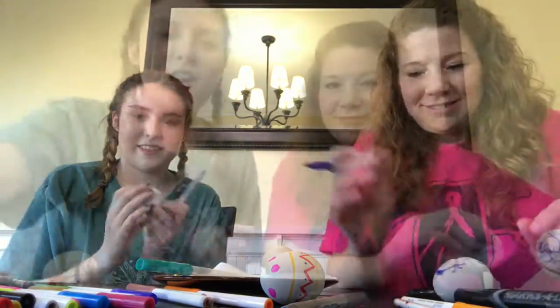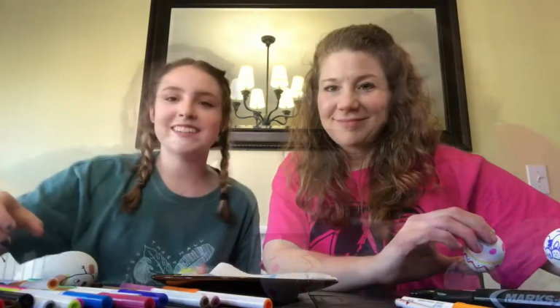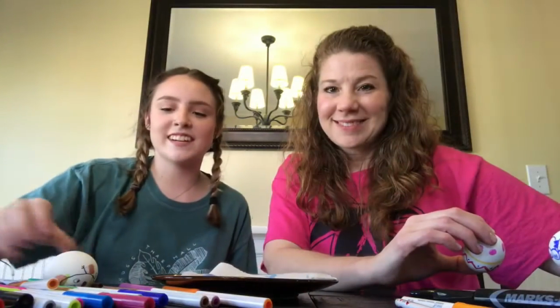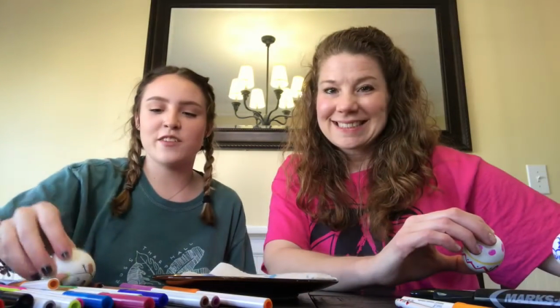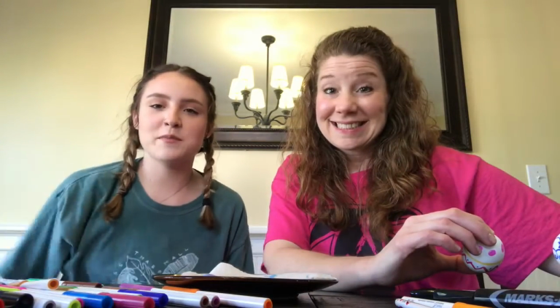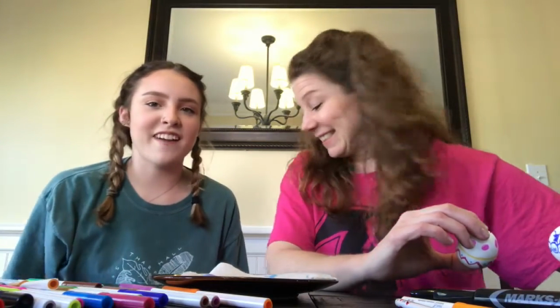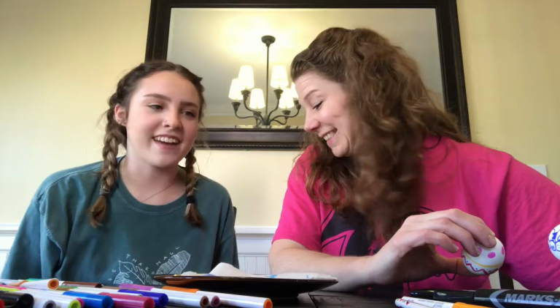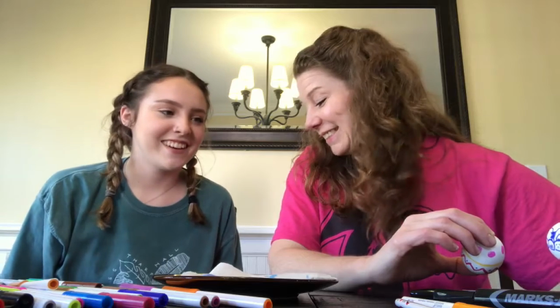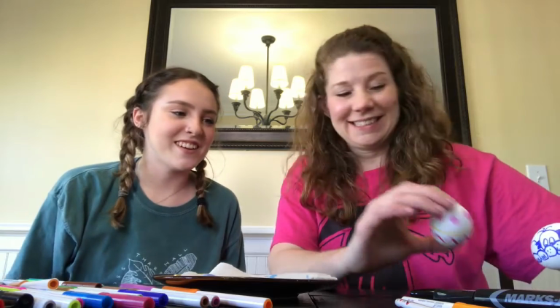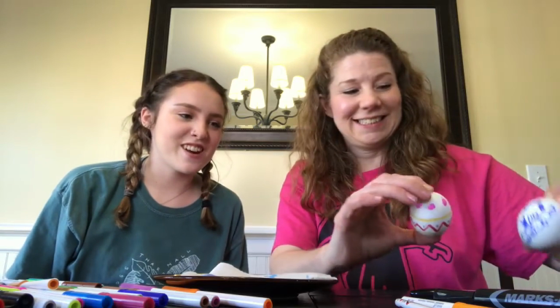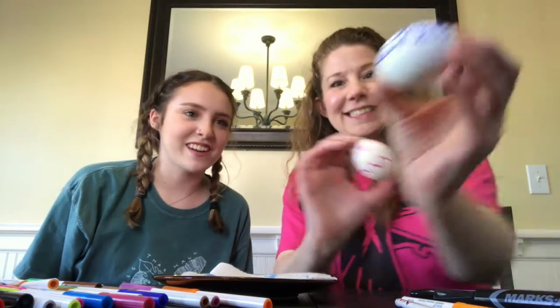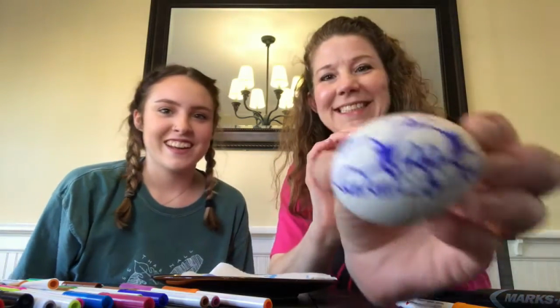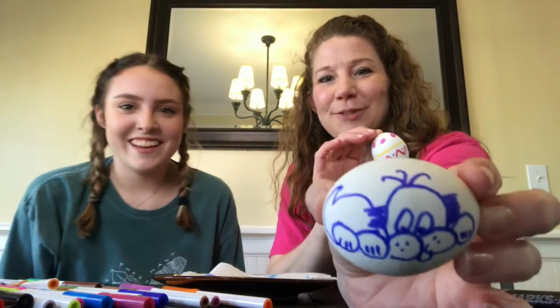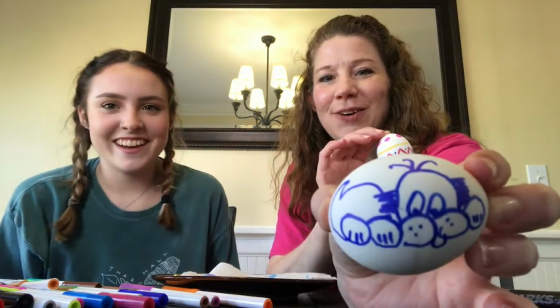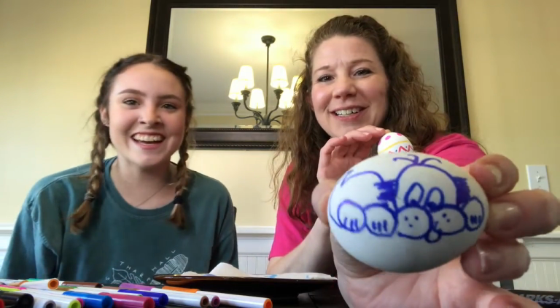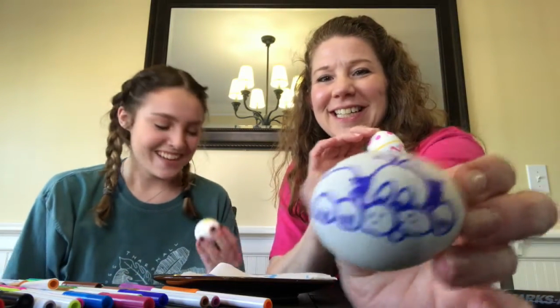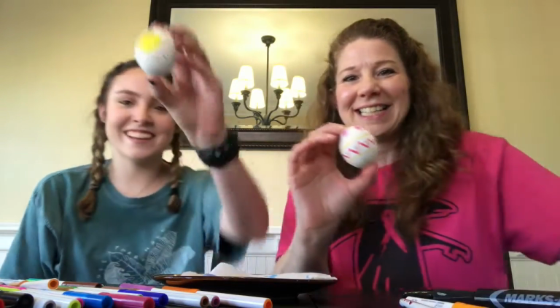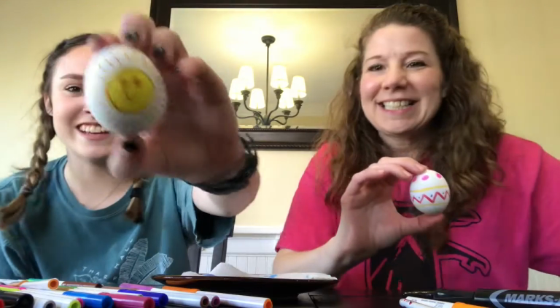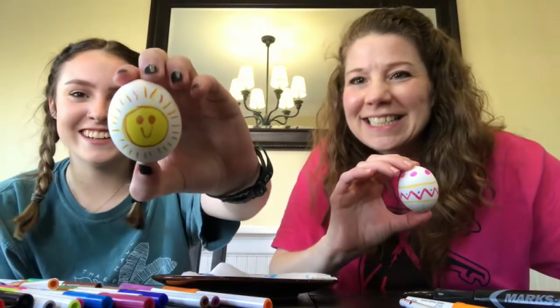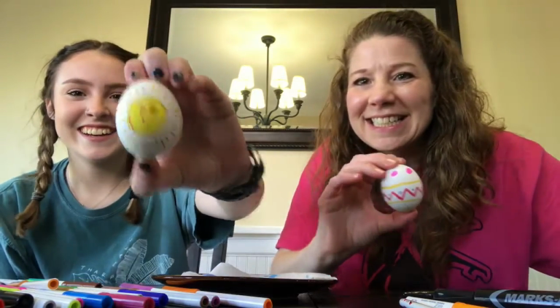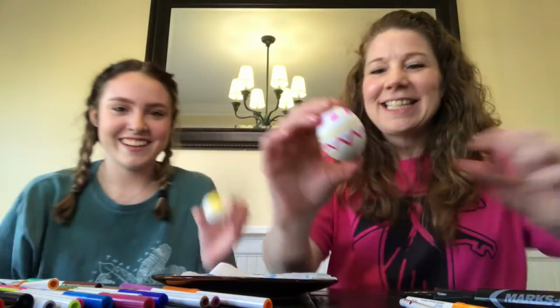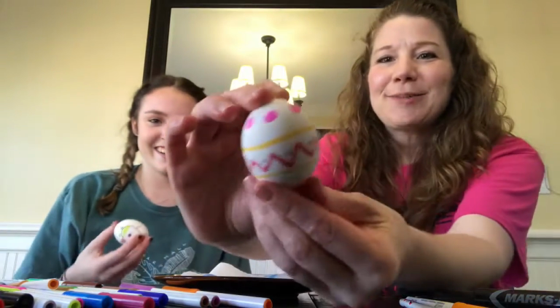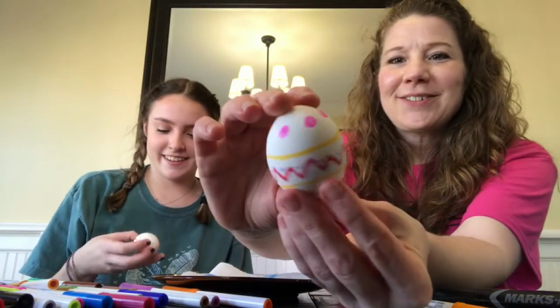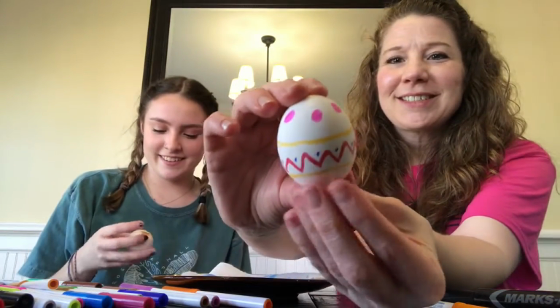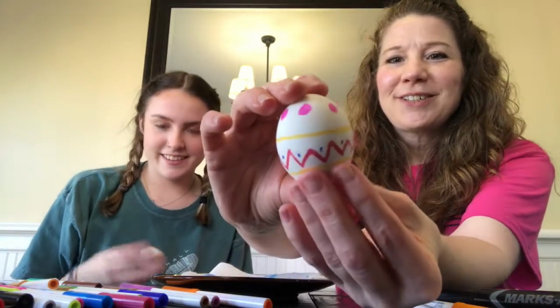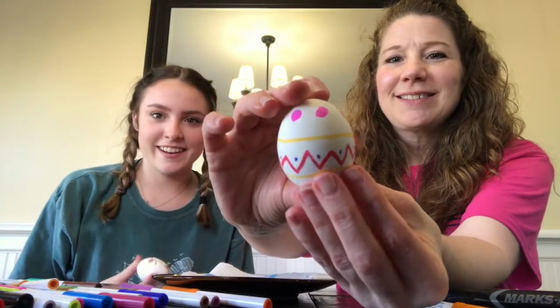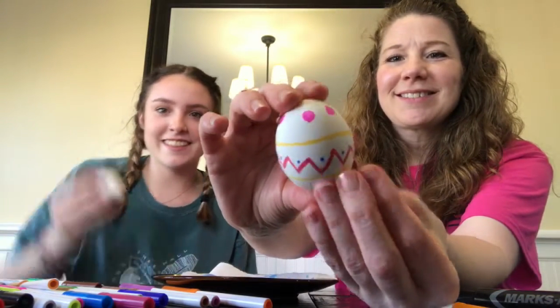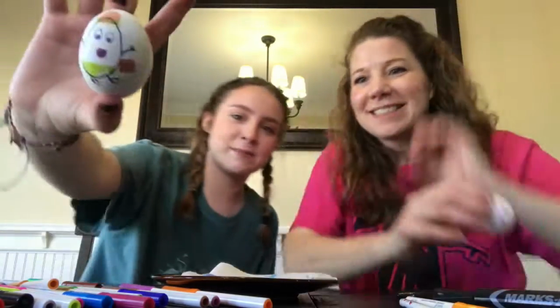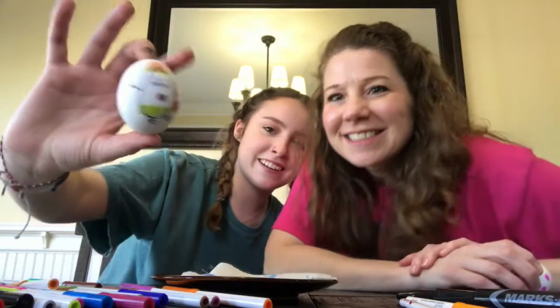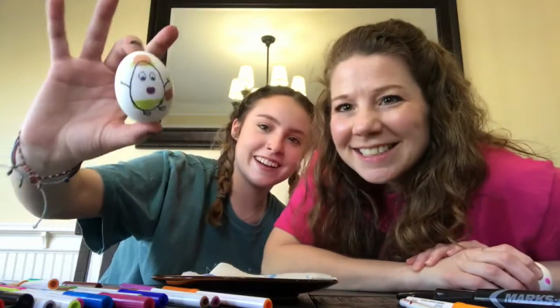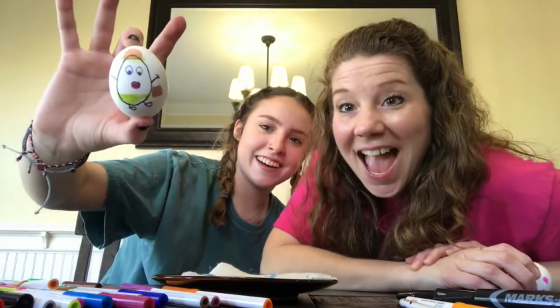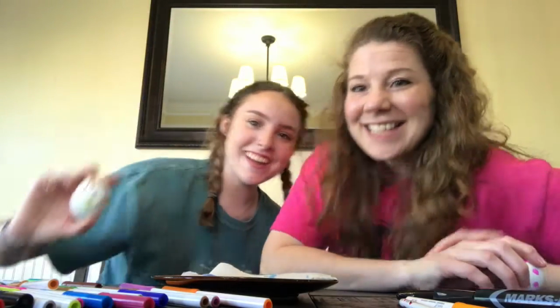Okay, and now we're going to show the final product of our eggs. So you can show your first one. Here's my dog. And then there's my sunshine. And then here's my little decorative one. And then here's my egg on an egg. Yay!